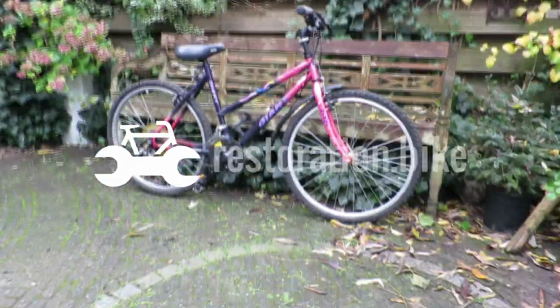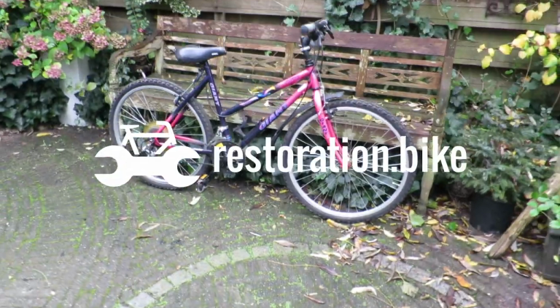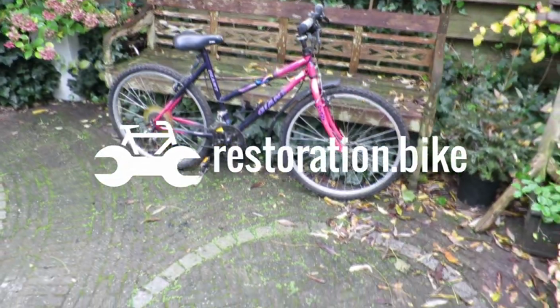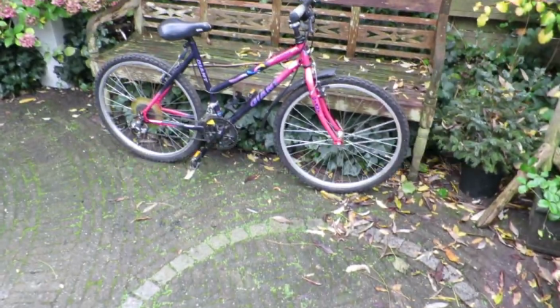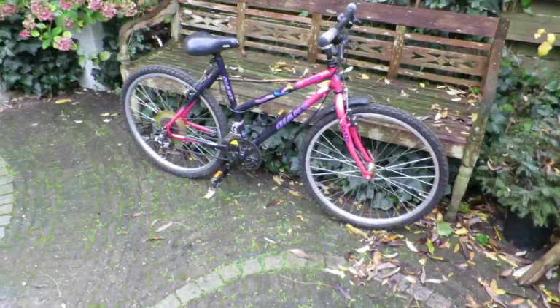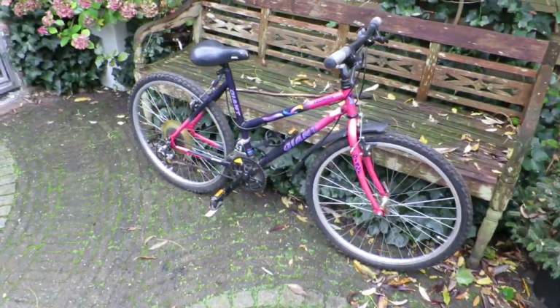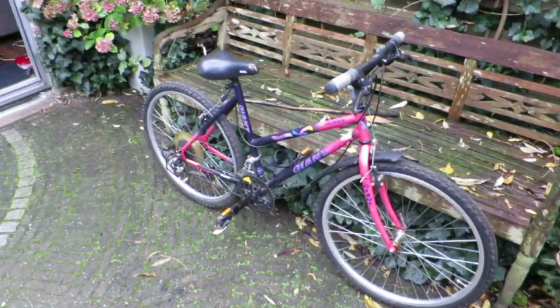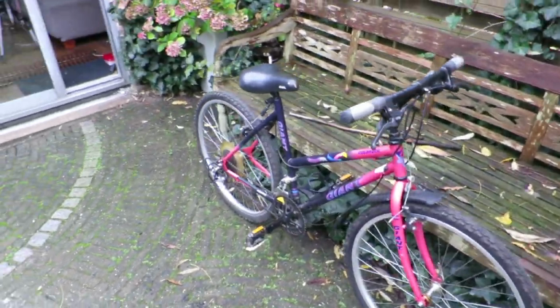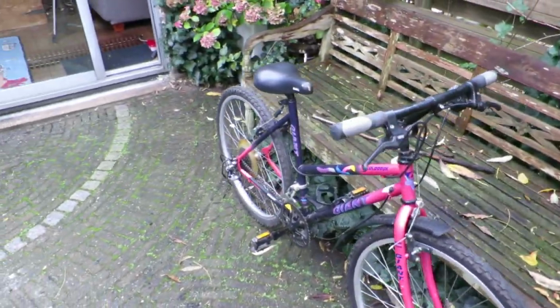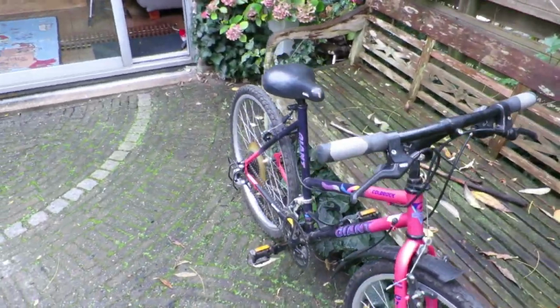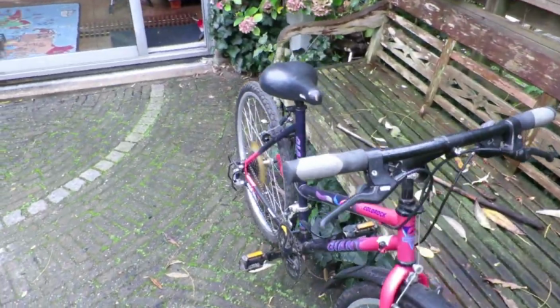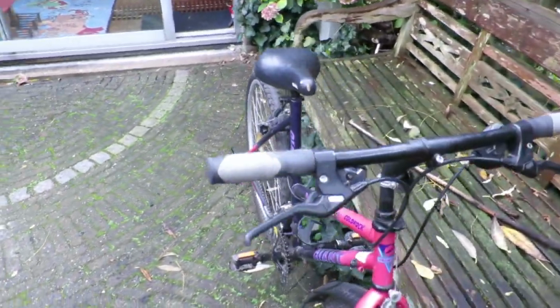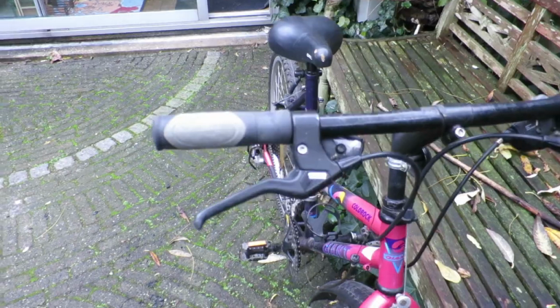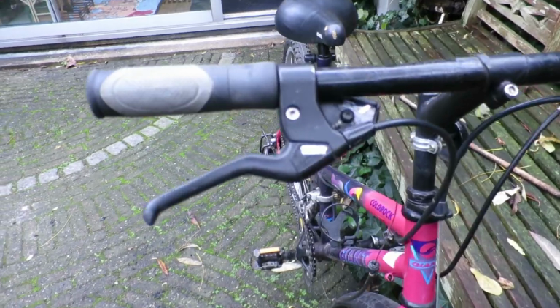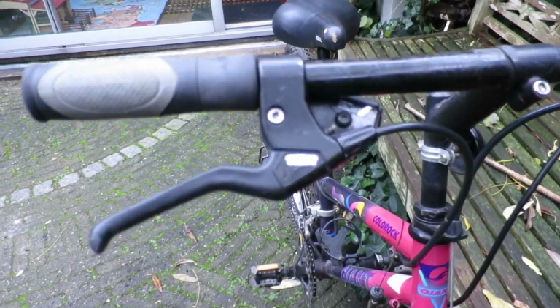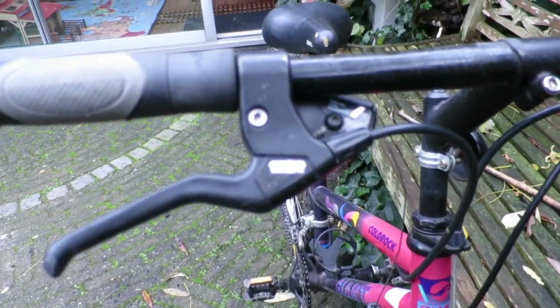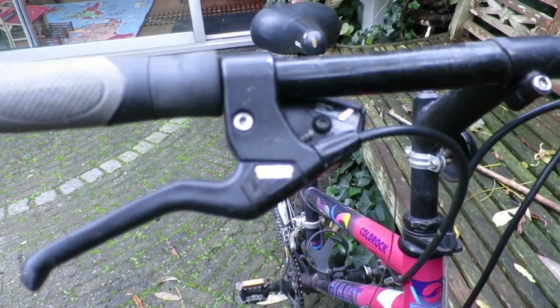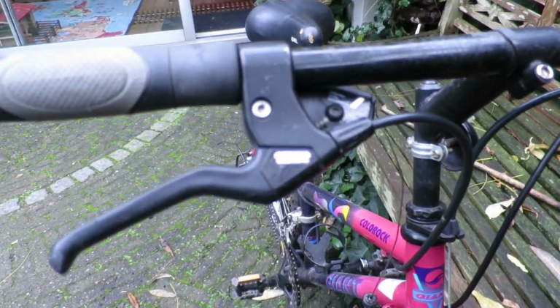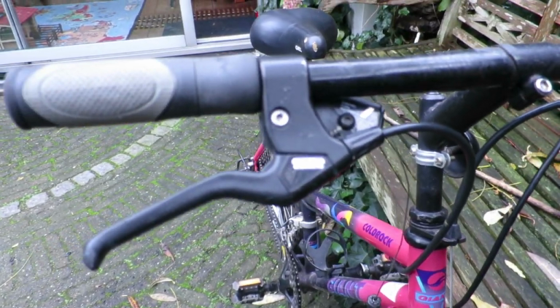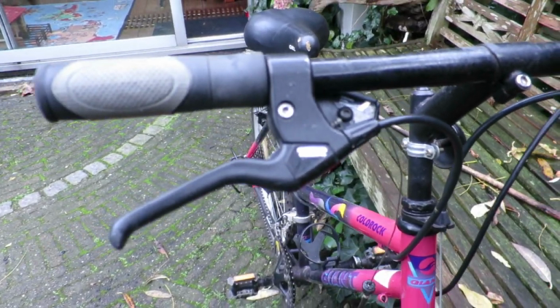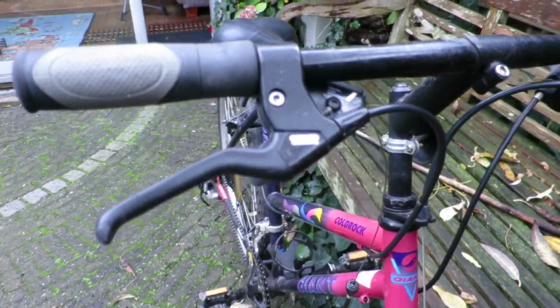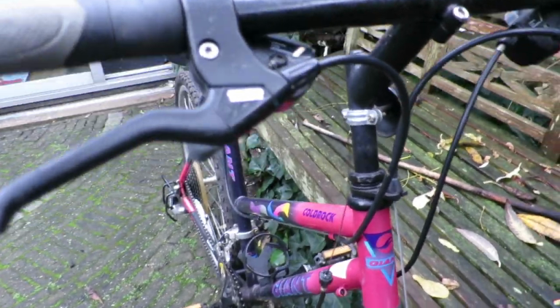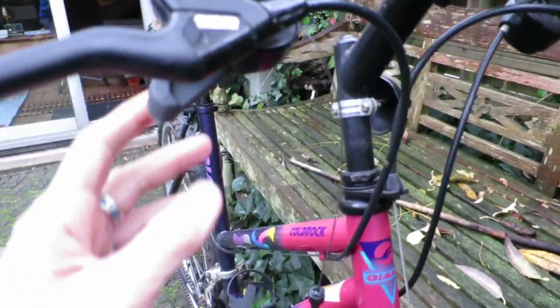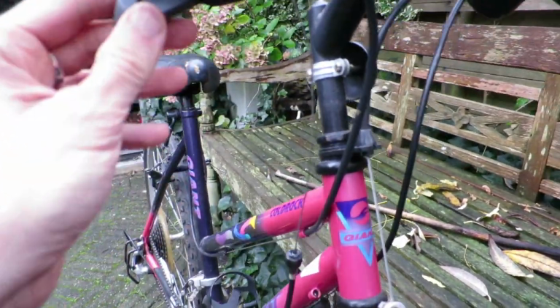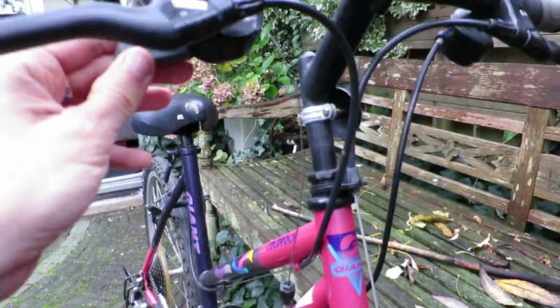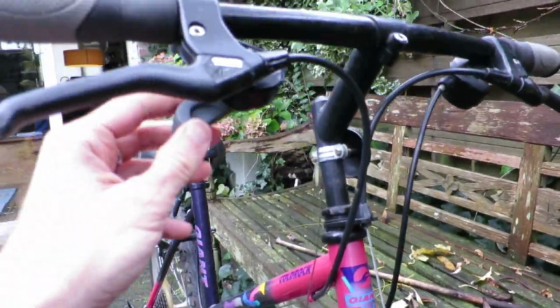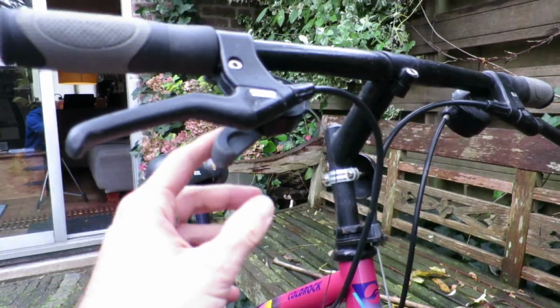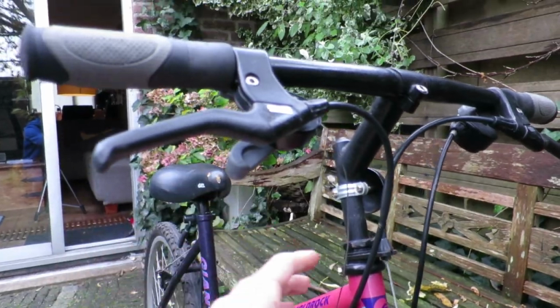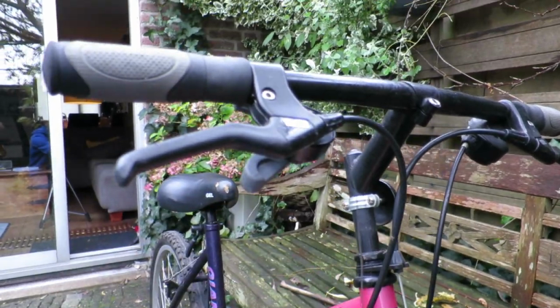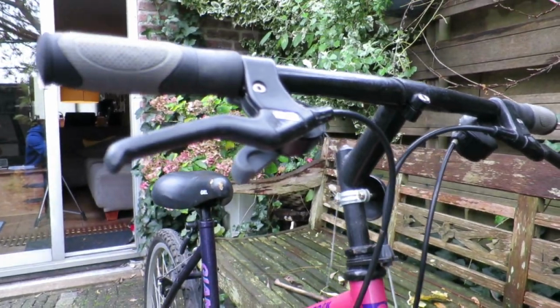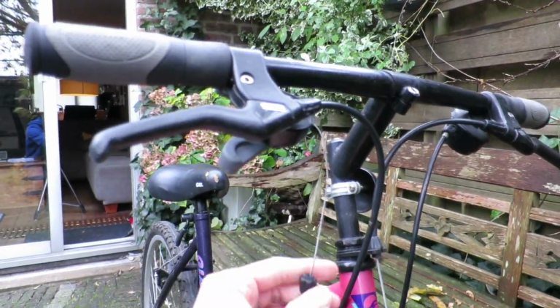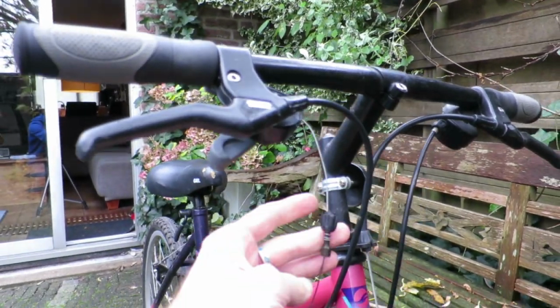Hi guys, my name is Johan from Restoration Love Bike and in this video I'm going to show you how to fix sticky bicycle shifters. If you like this video give it a thumbs up and subscribe to the channel. Now let's get started.